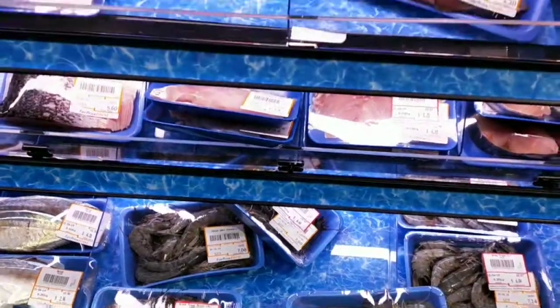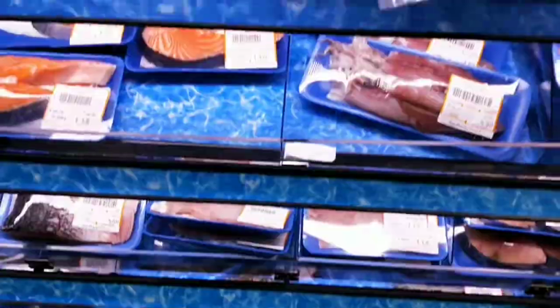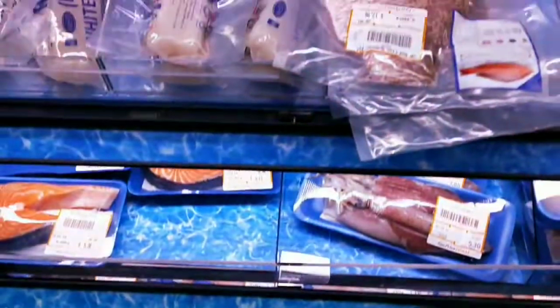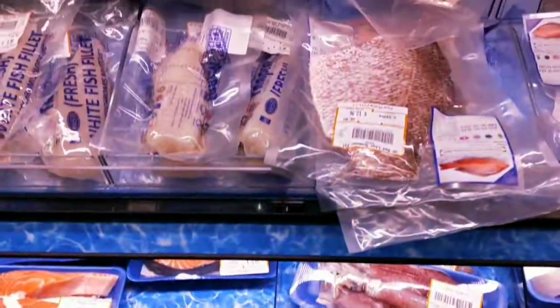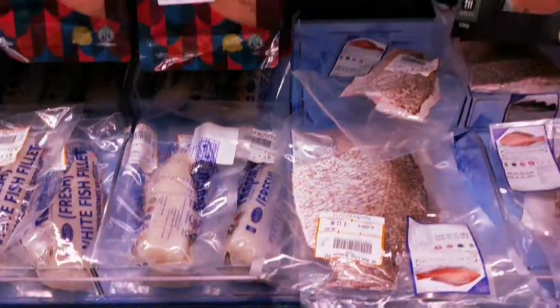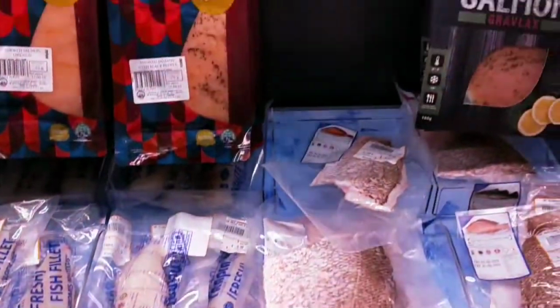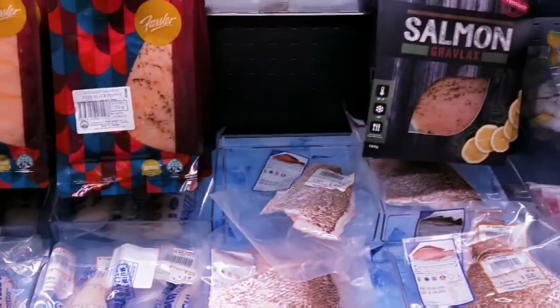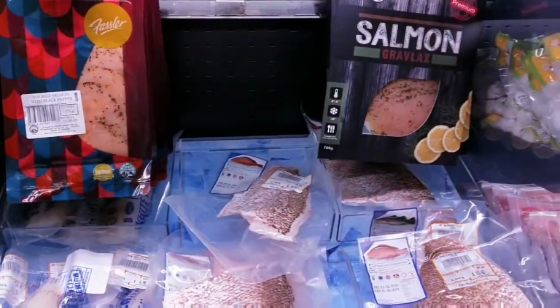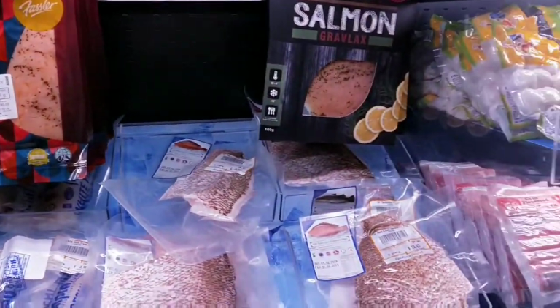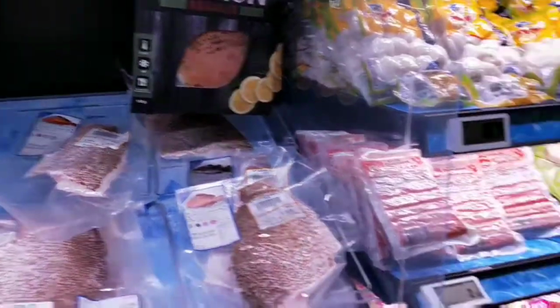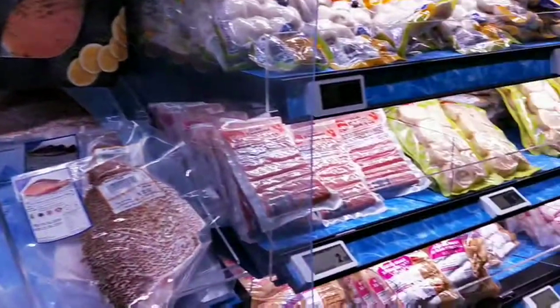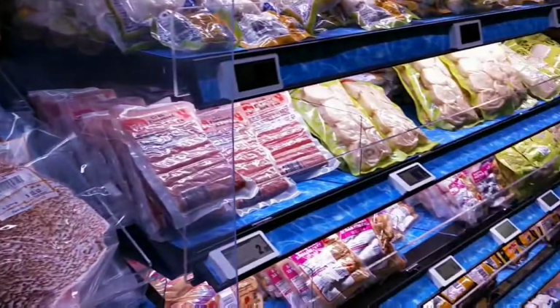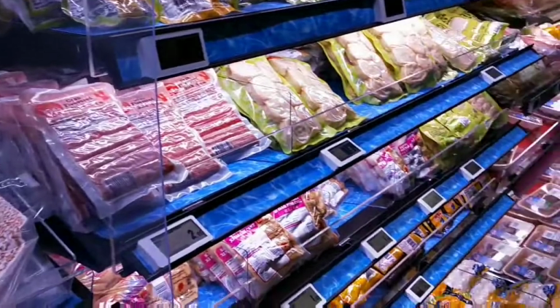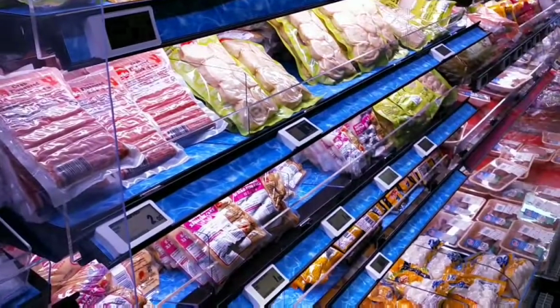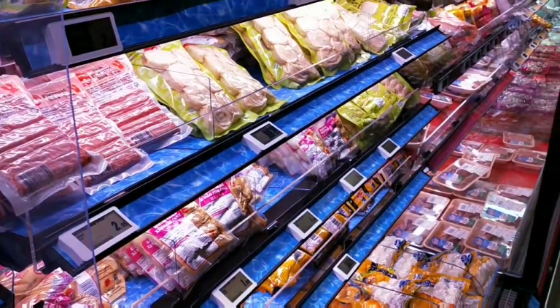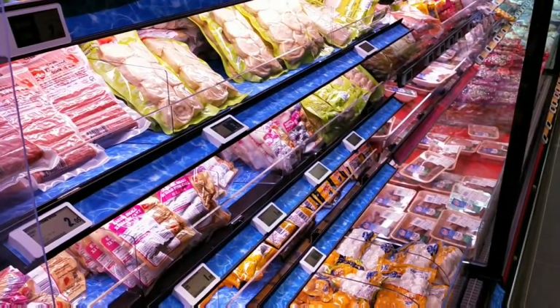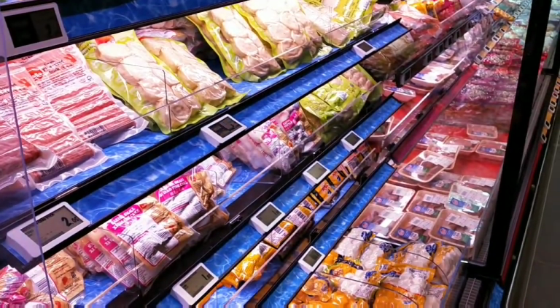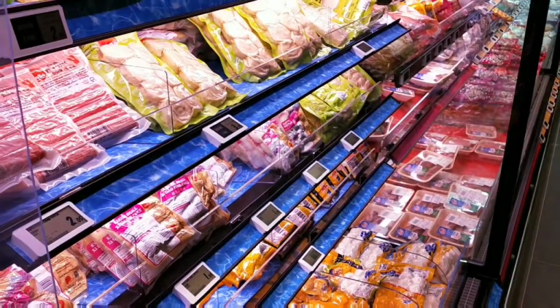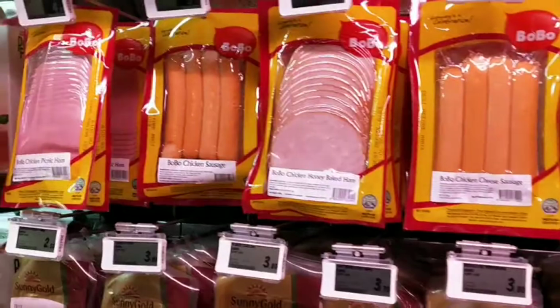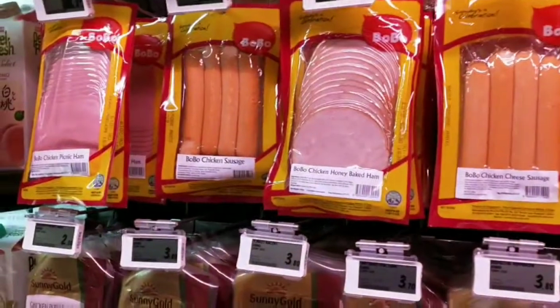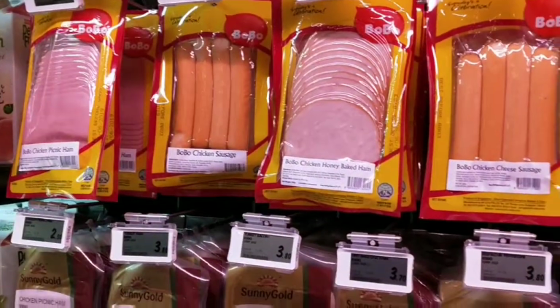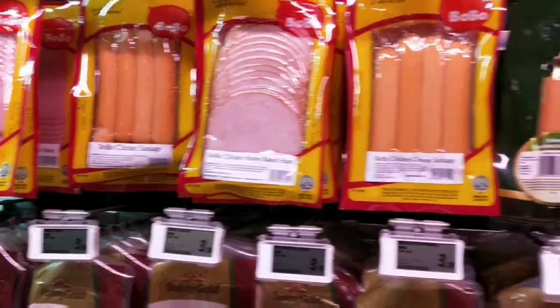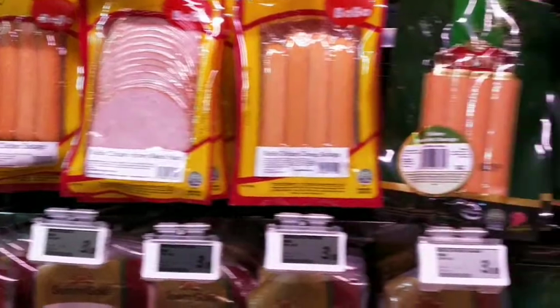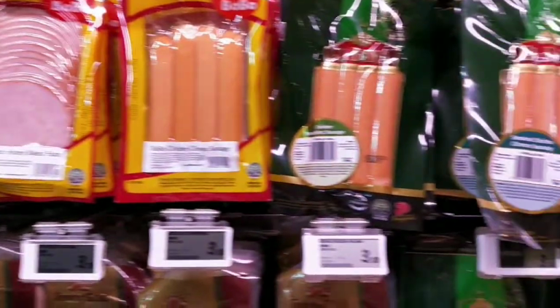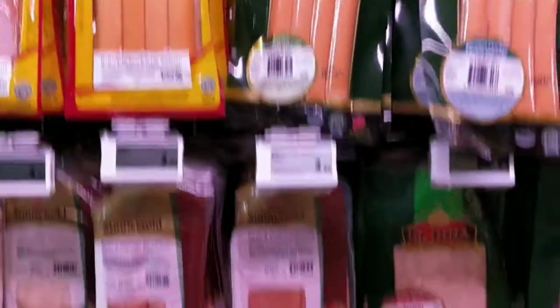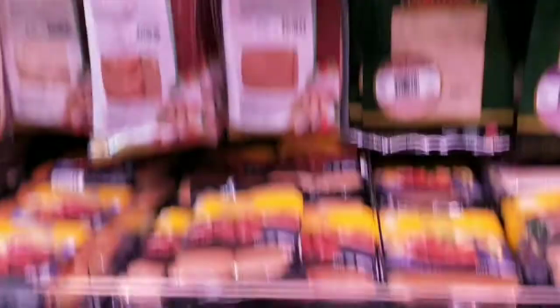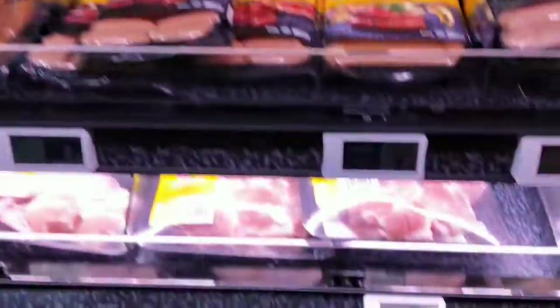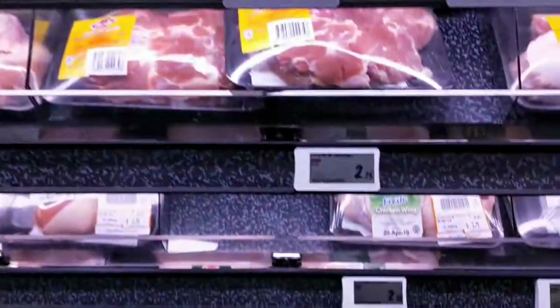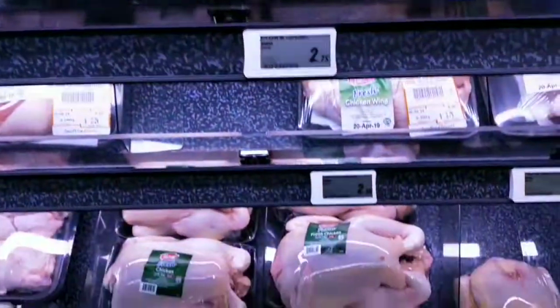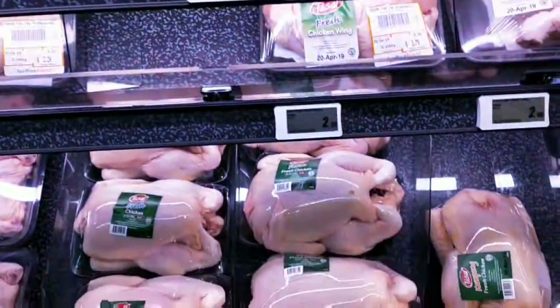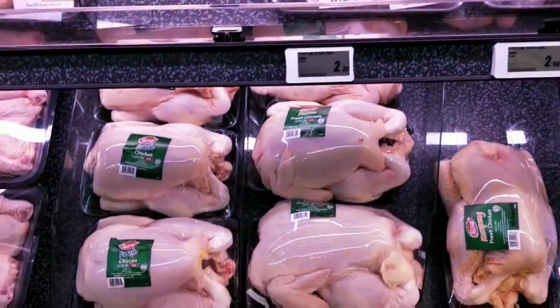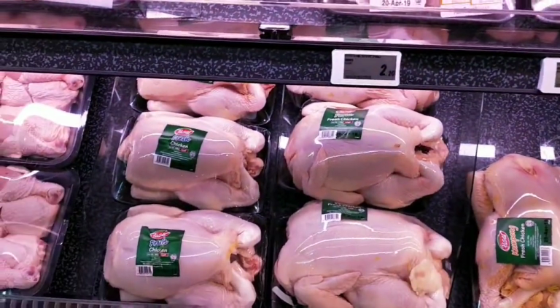This is your meat and fish section. Here you can find various kinds of meat, fish, and chicken.